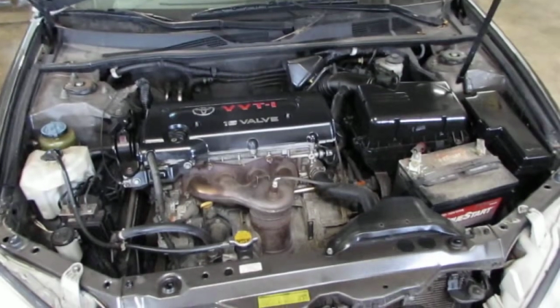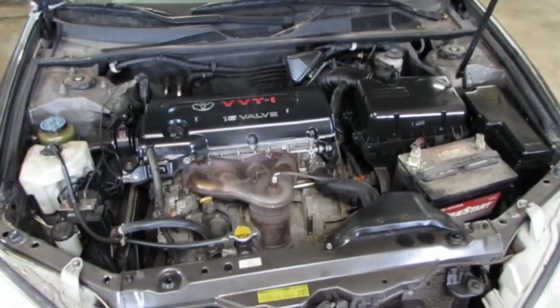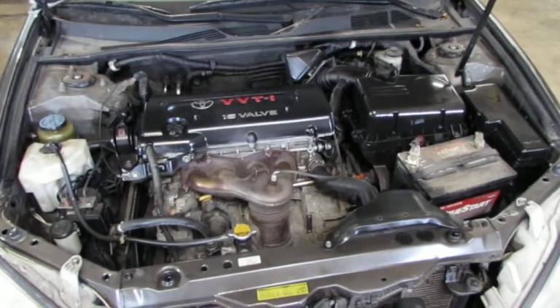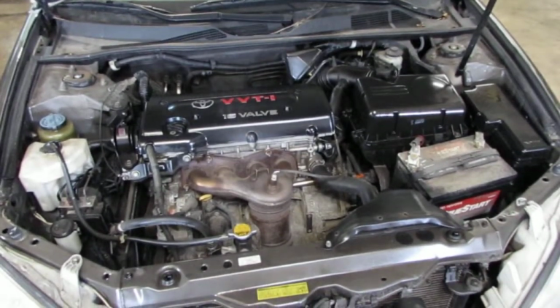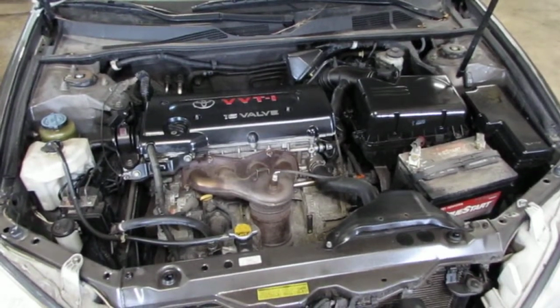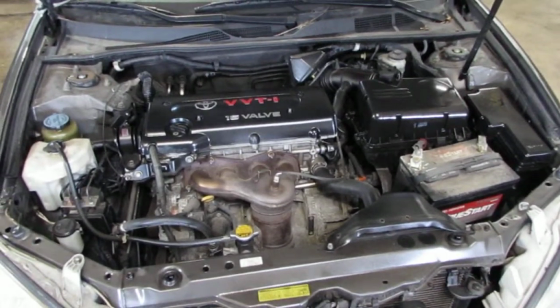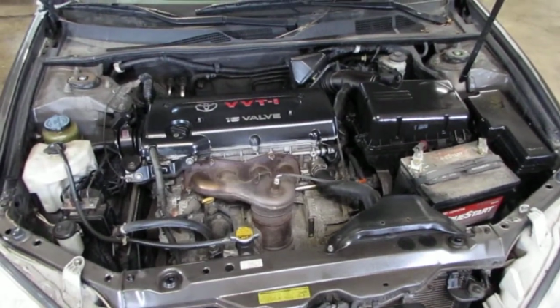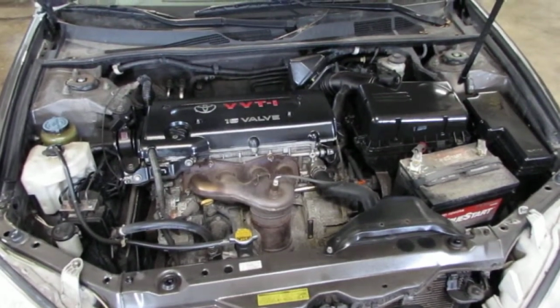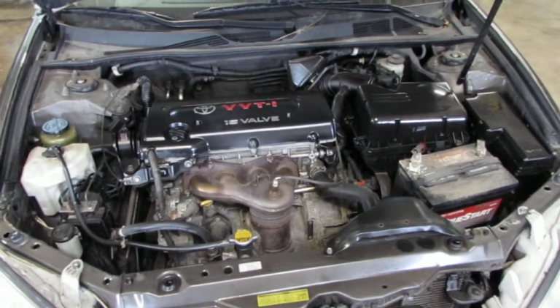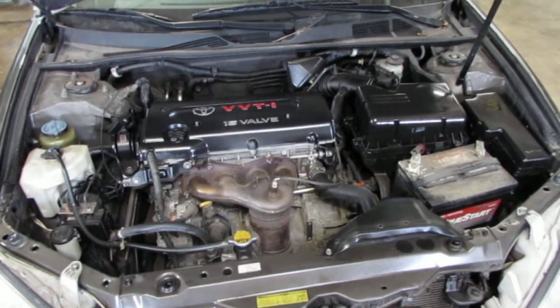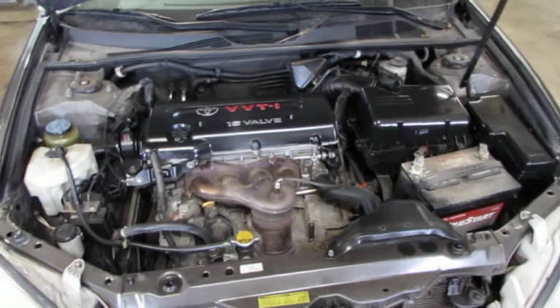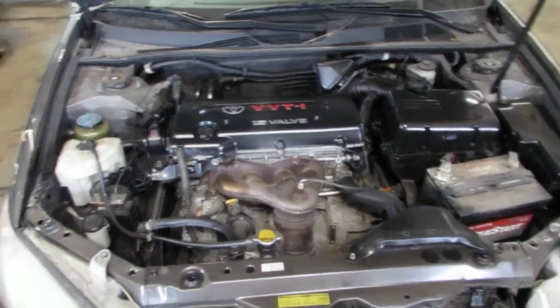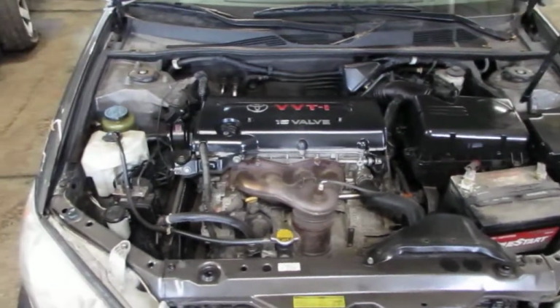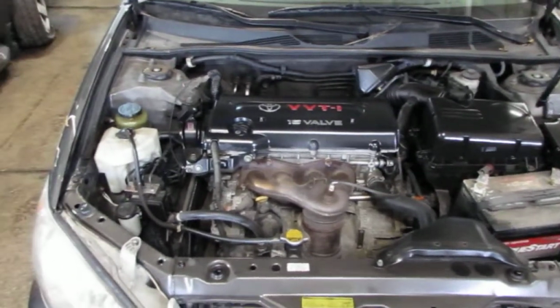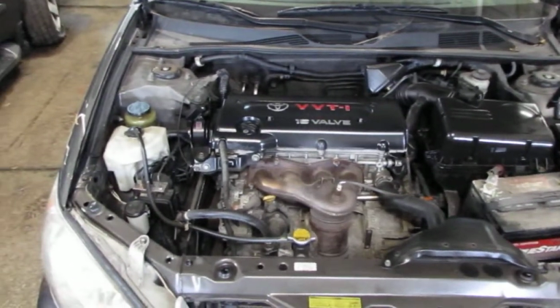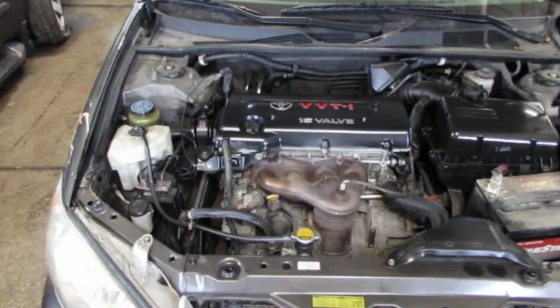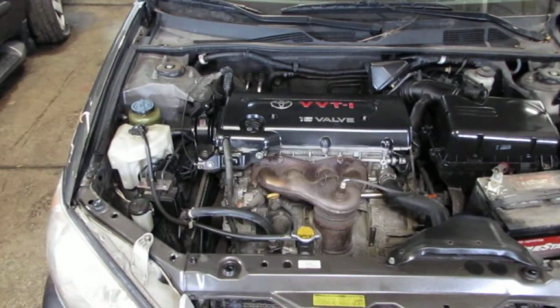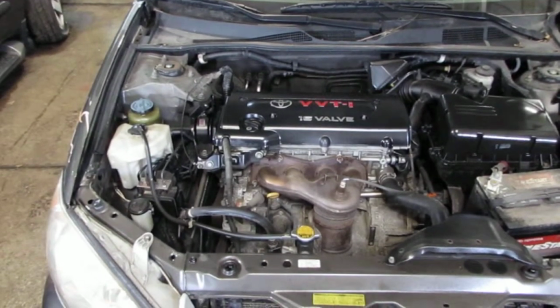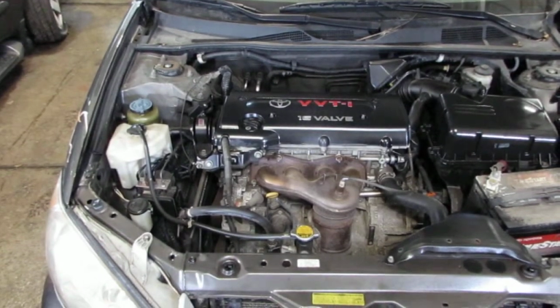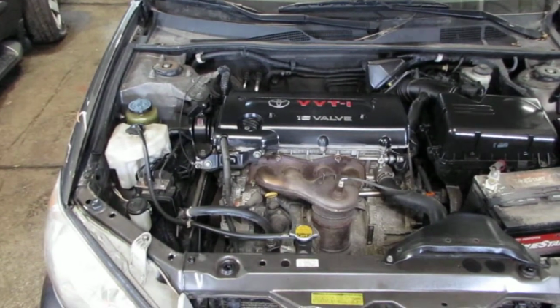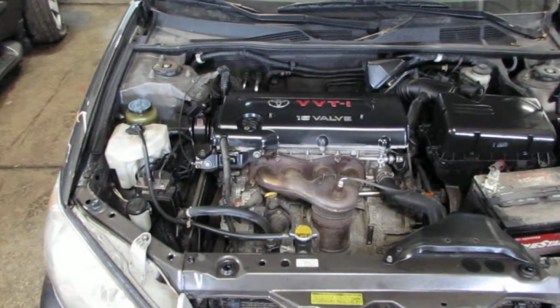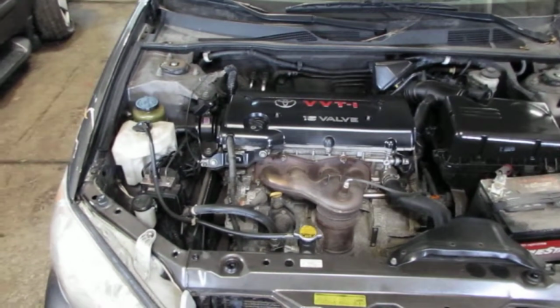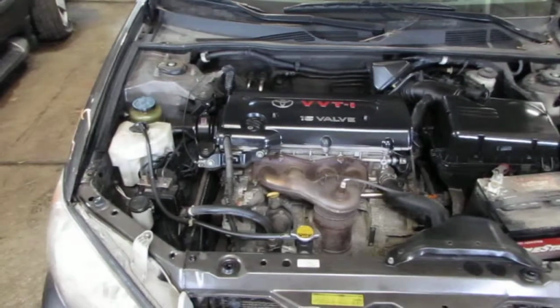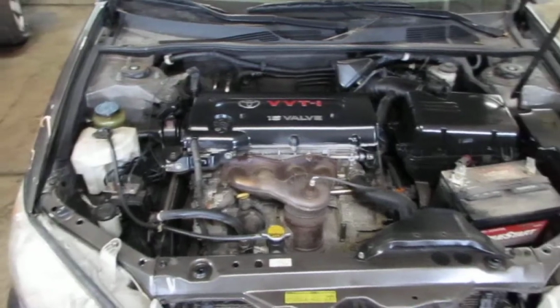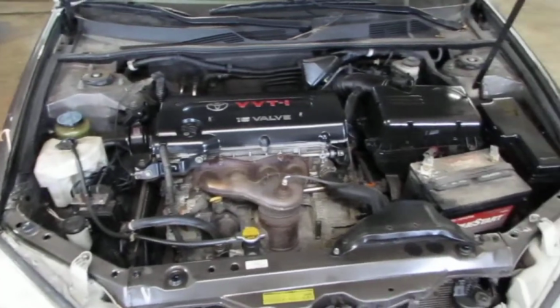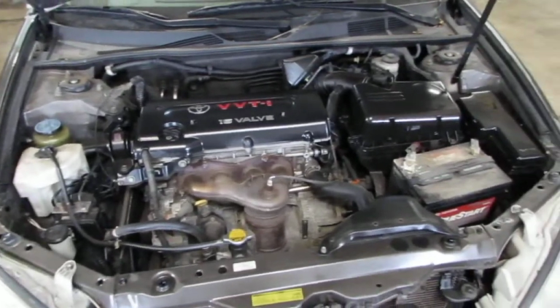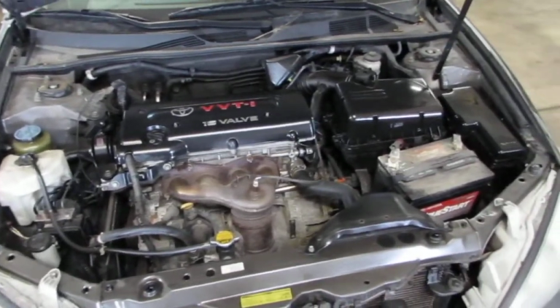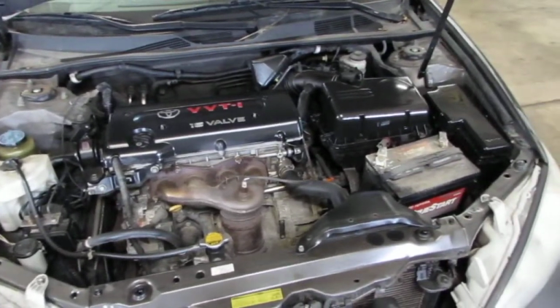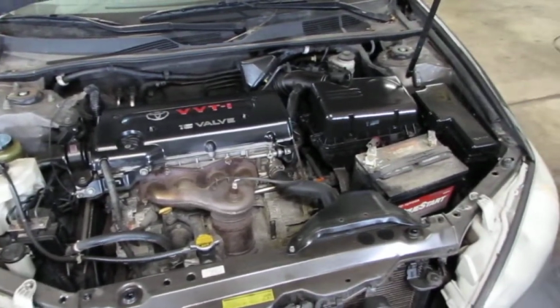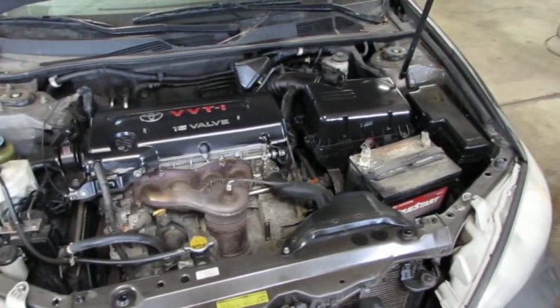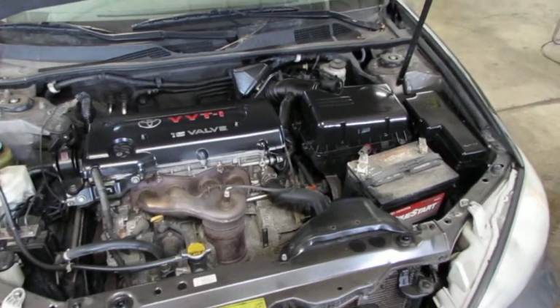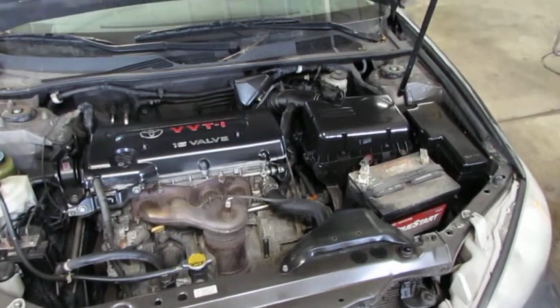As you can hear, this vehicle has an excellent running 2.4 liter California emissions engine, as well as anti-lock brakes, cruise control, and front wheel drive.